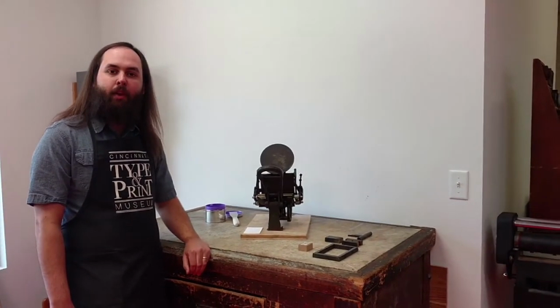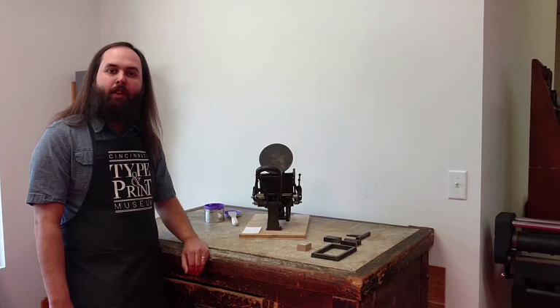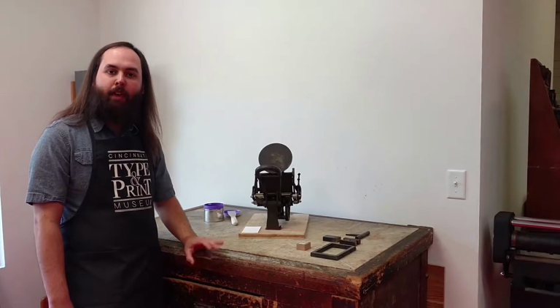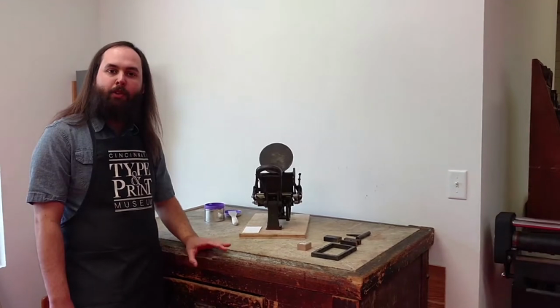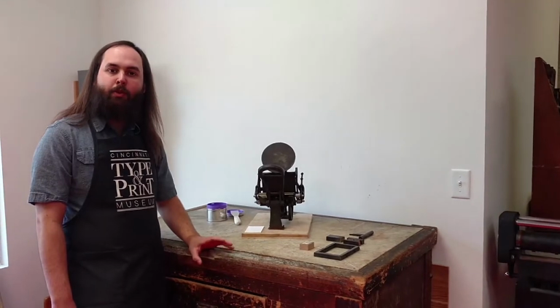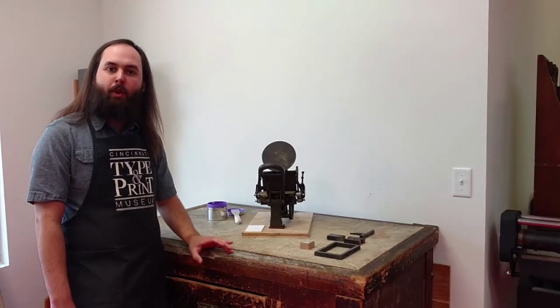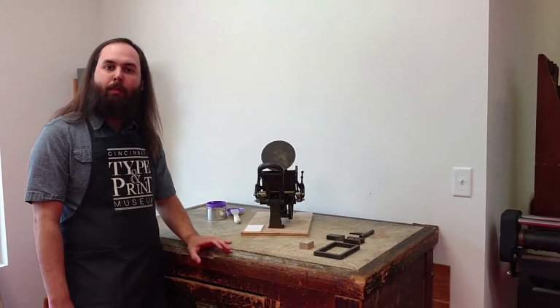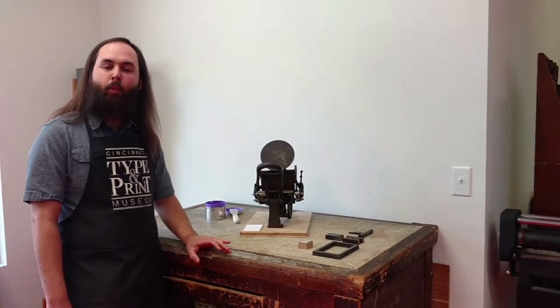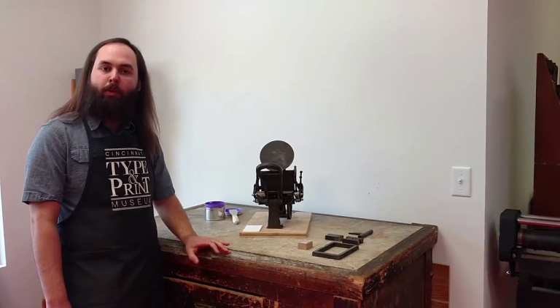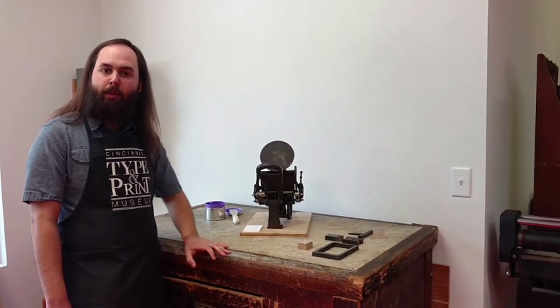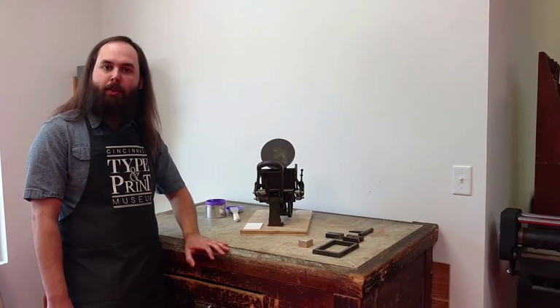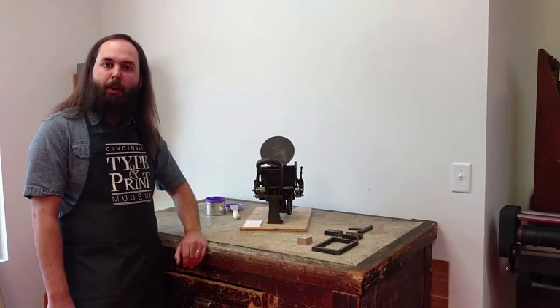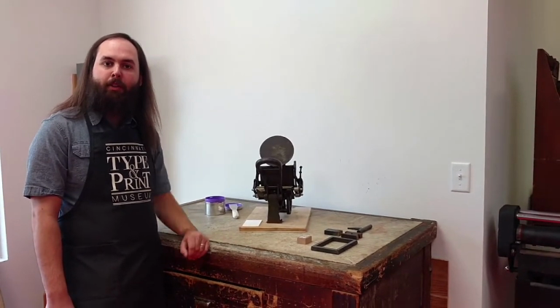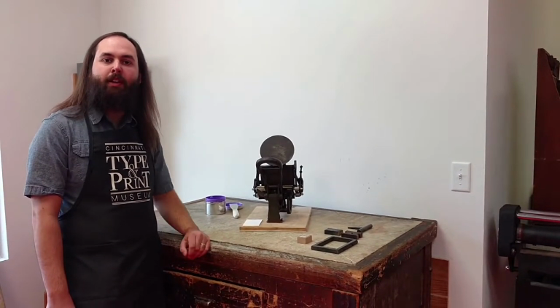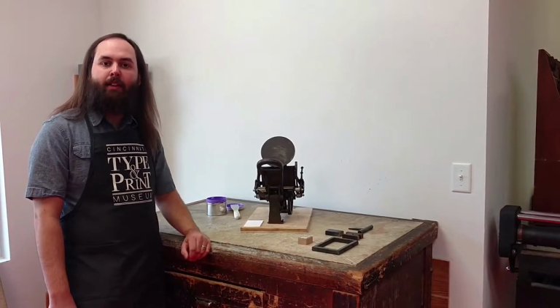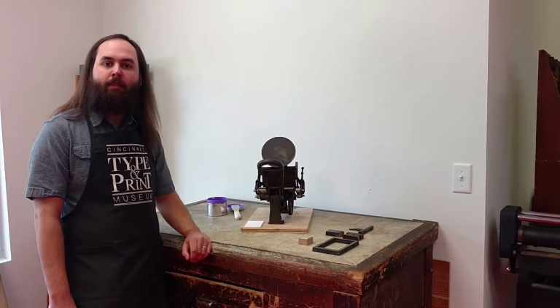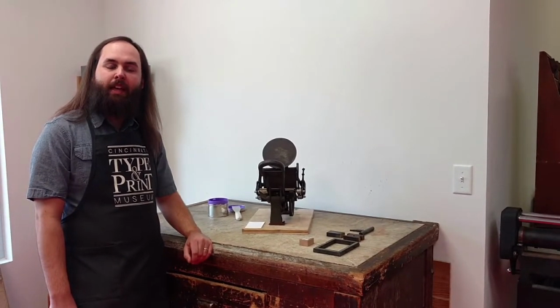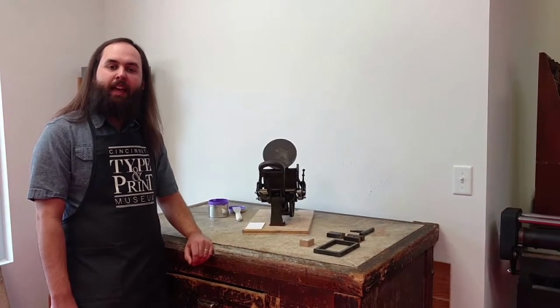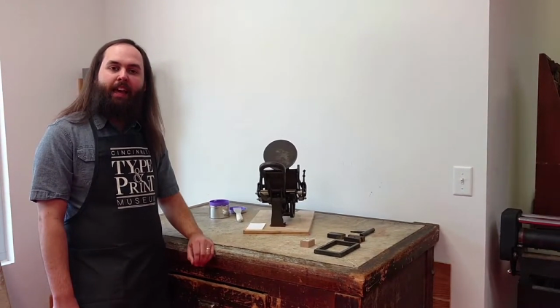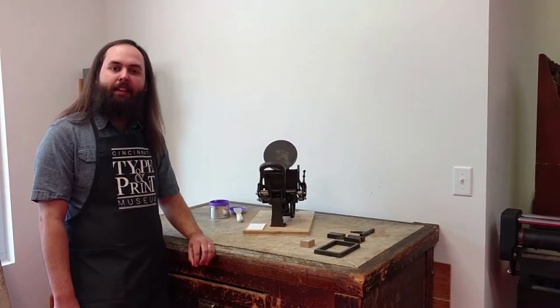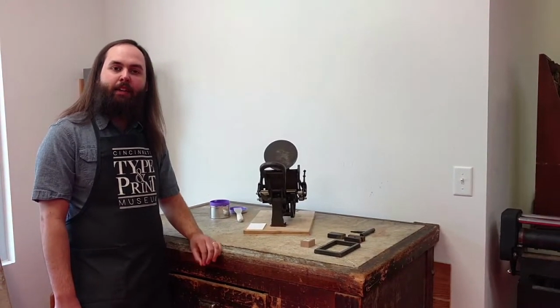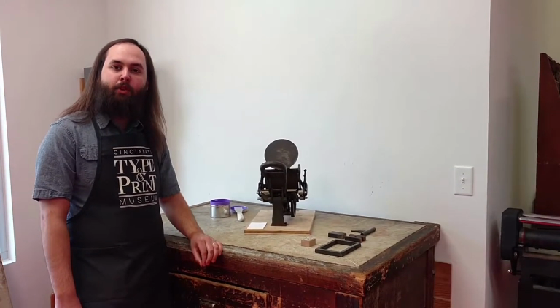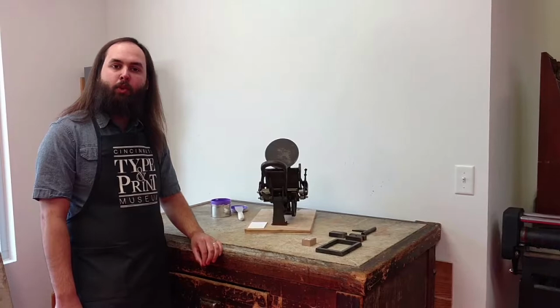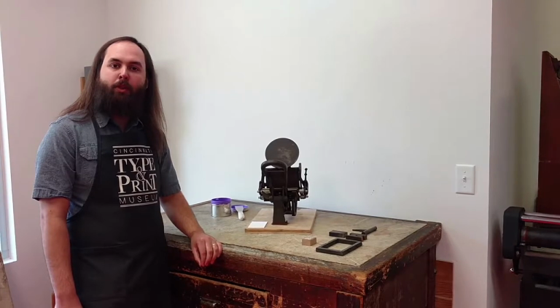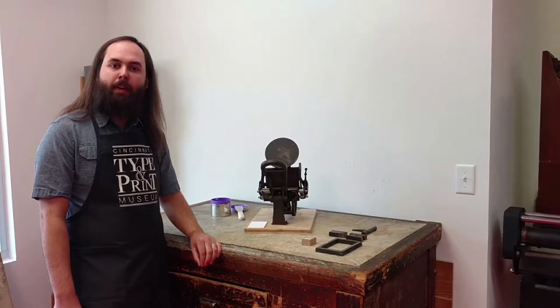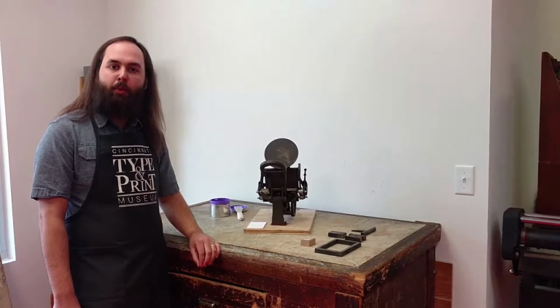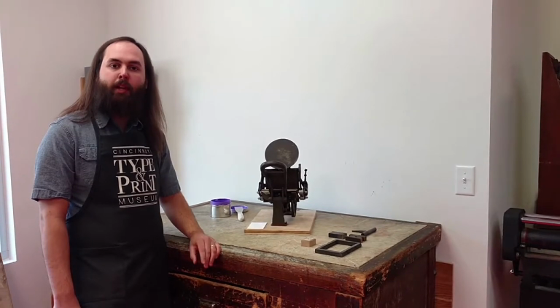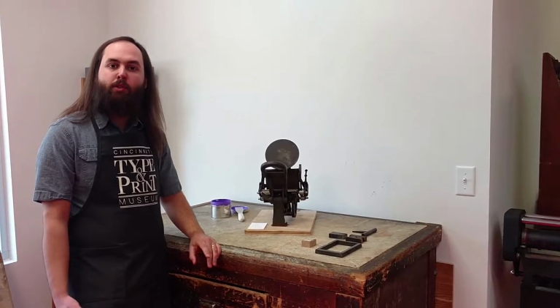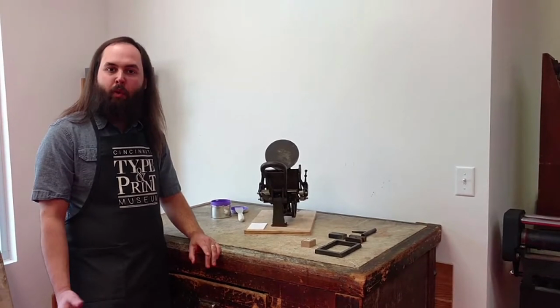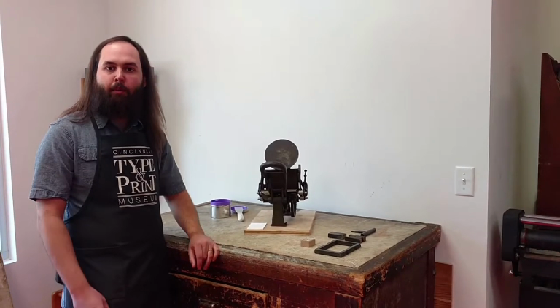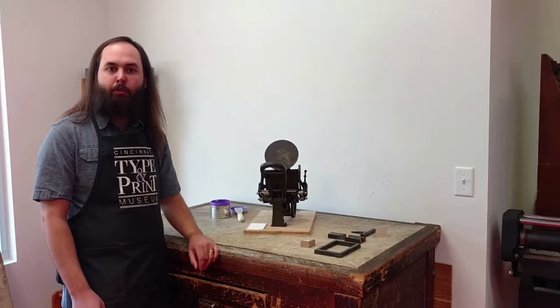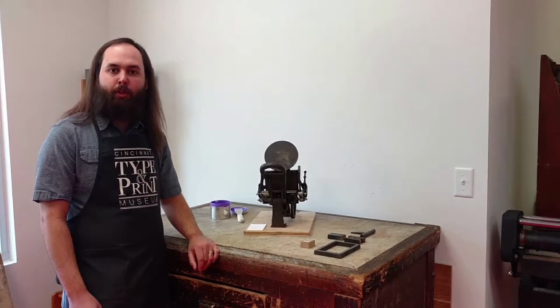Kelsey was started by William Kelsey in Meriden, Connecticut, and his goal was to make a press for amateur printers.